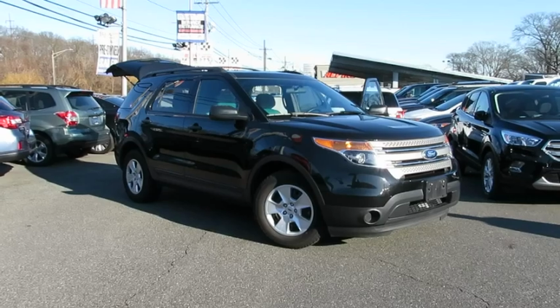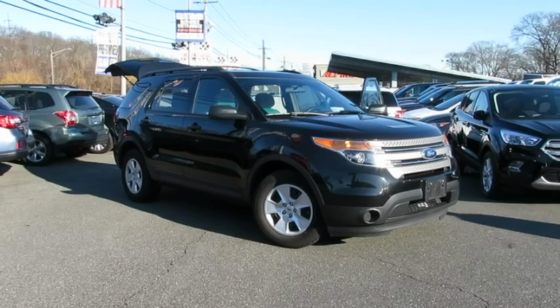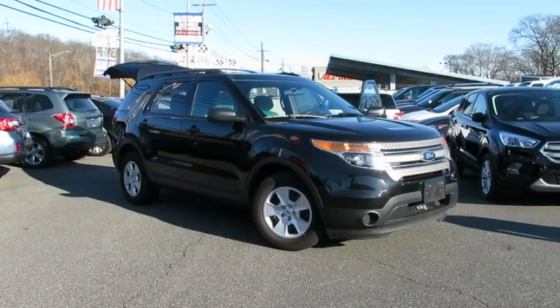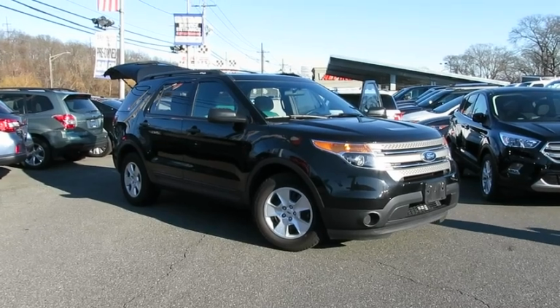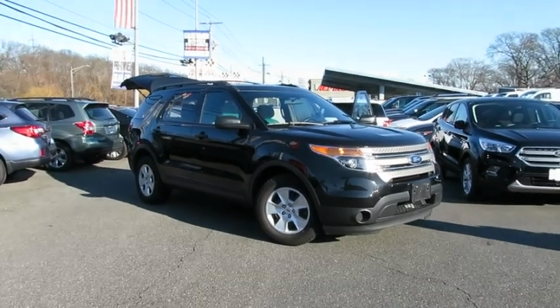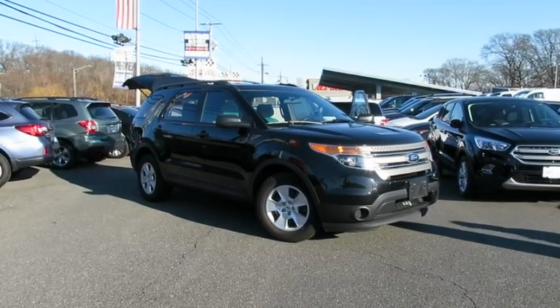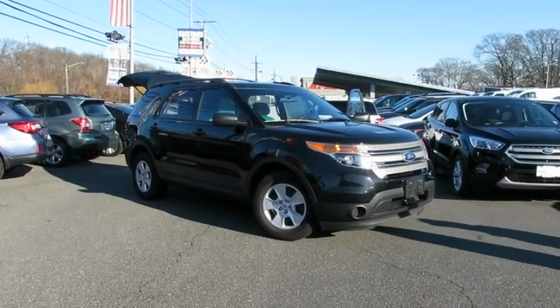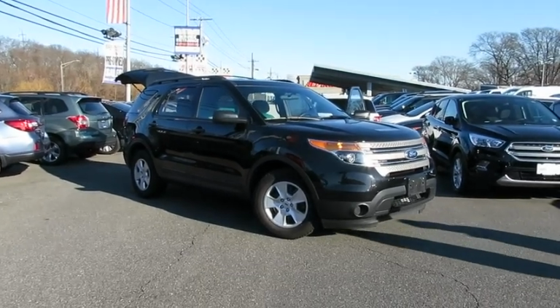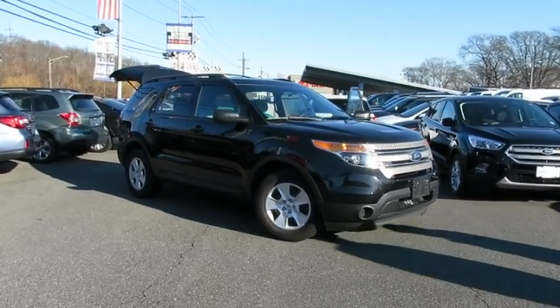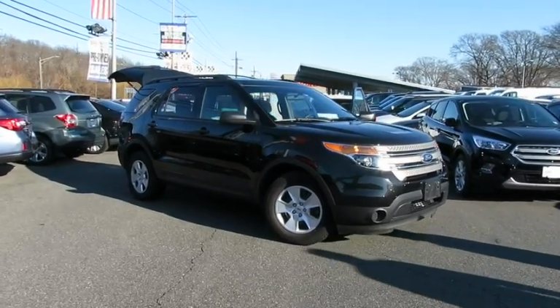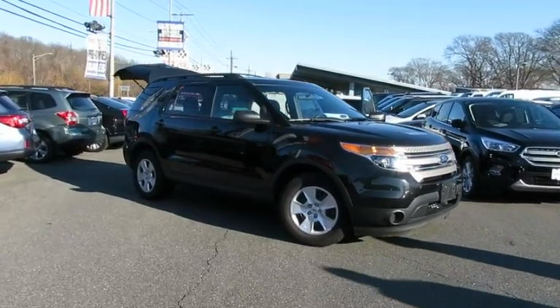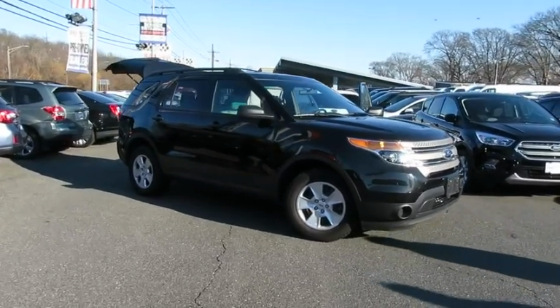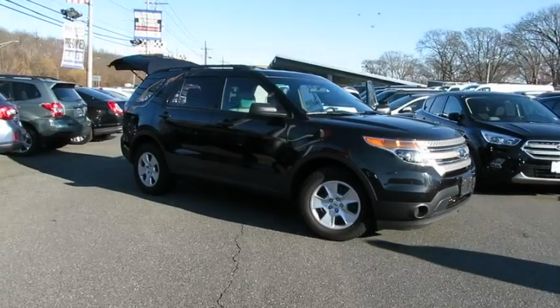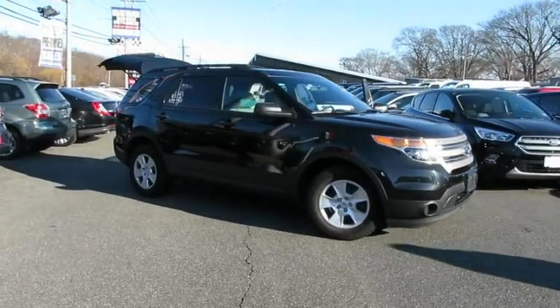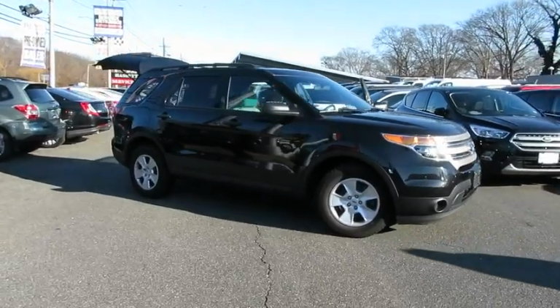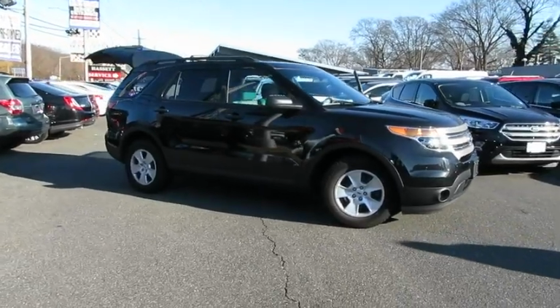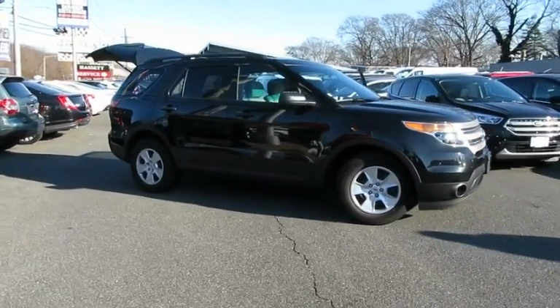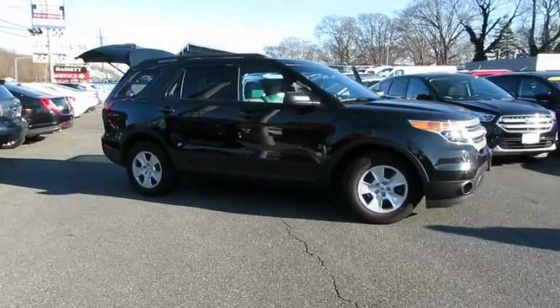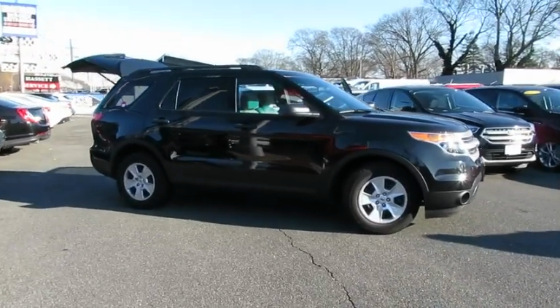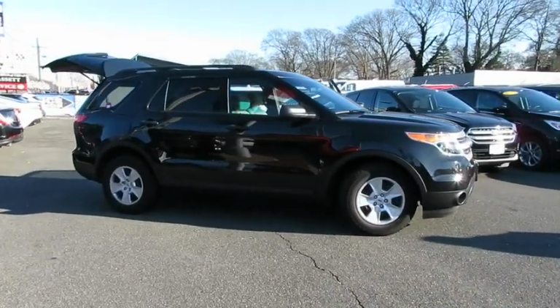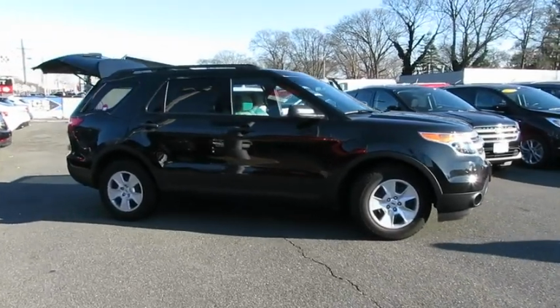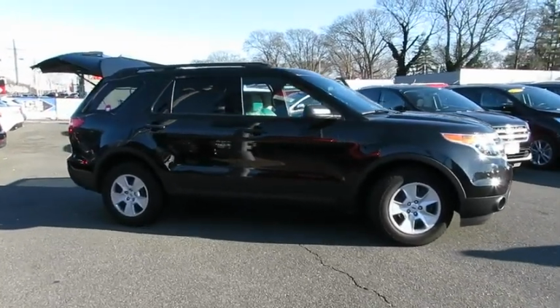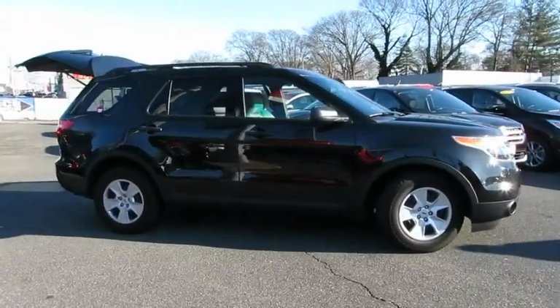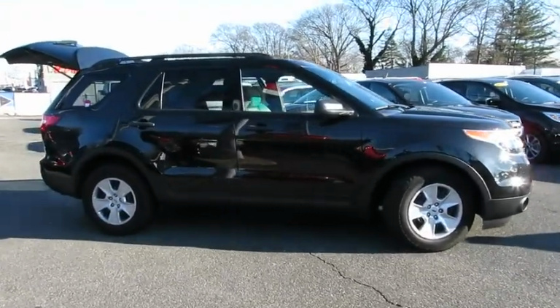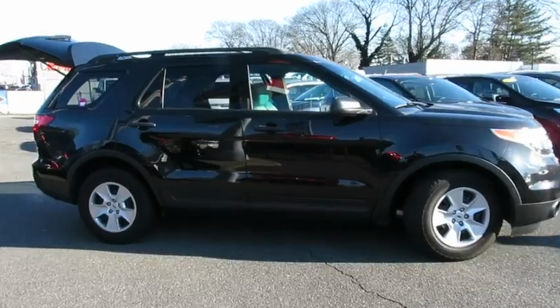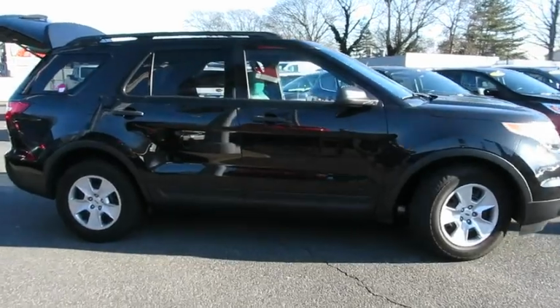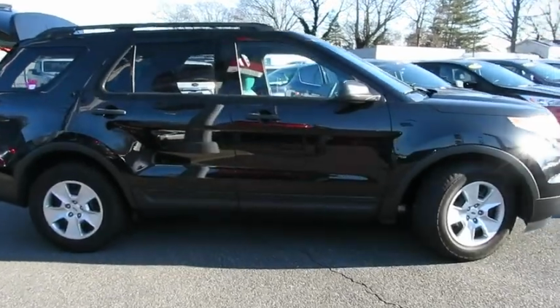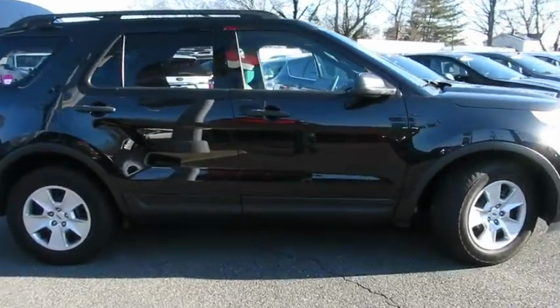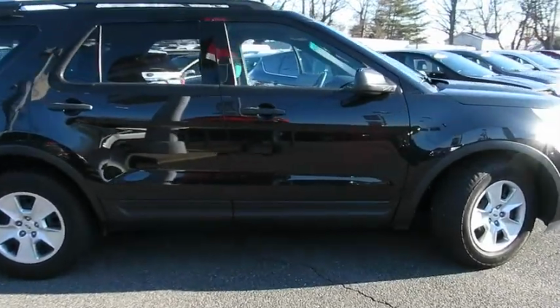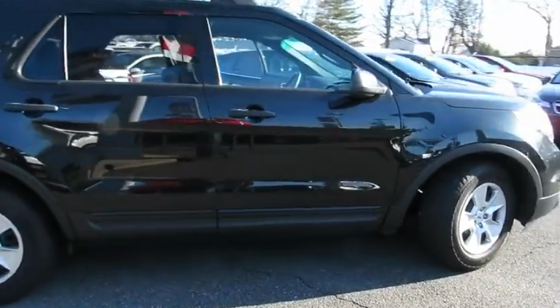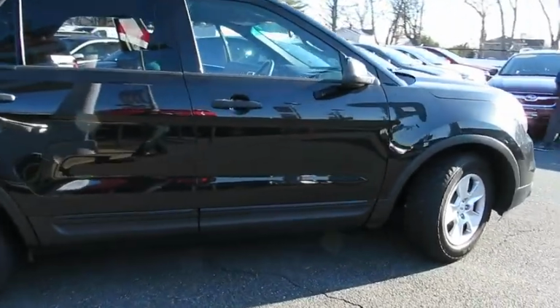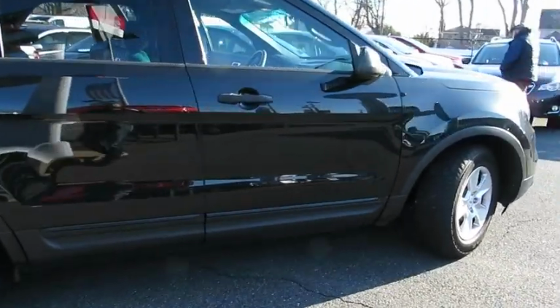The 2013 Ford Explorer. You've got a lot of capabilities to call on in a Ford Explorer. Don't underestimate your choices. This vehicle has less than 30,000 miles. Here are some of this vehicle's great options.